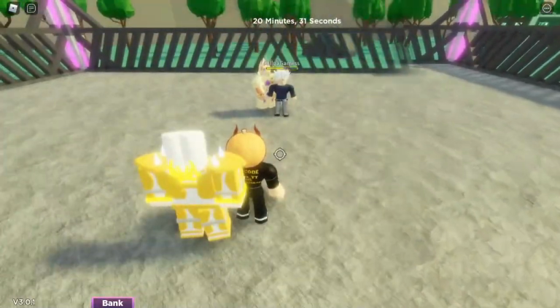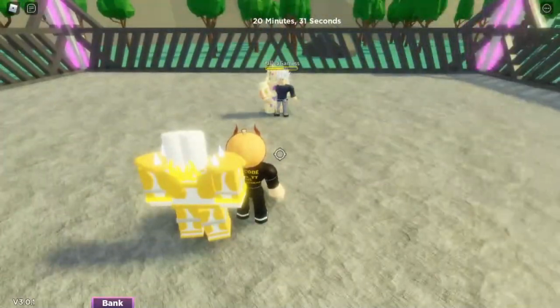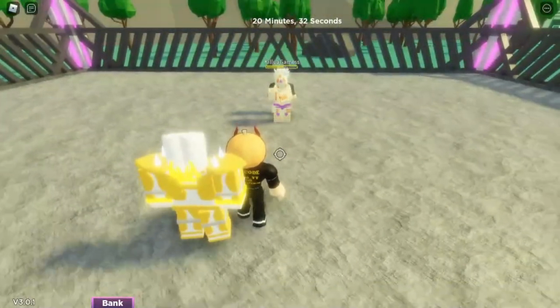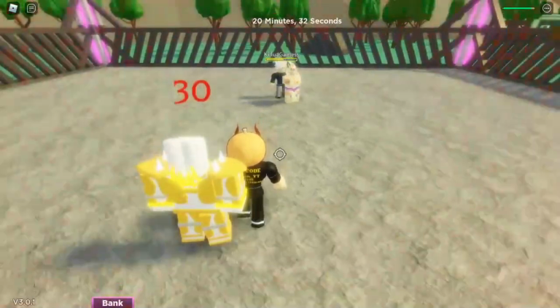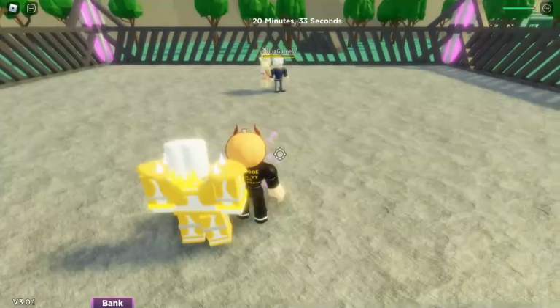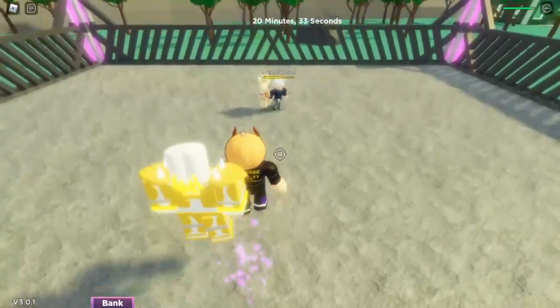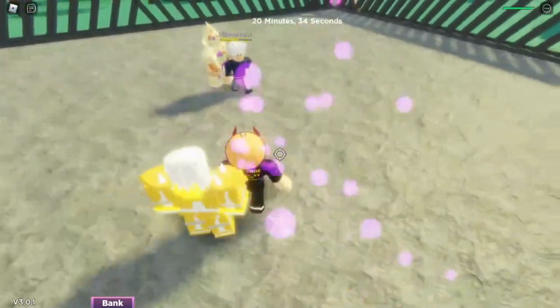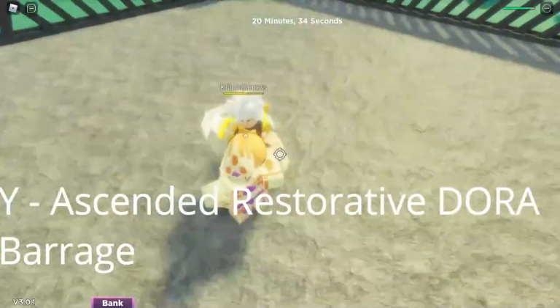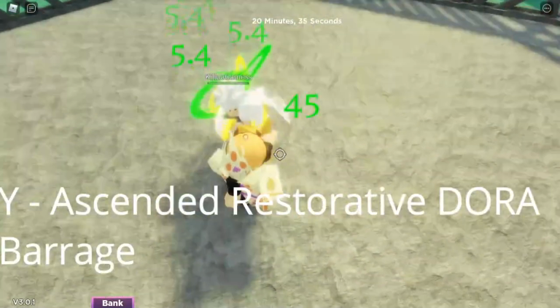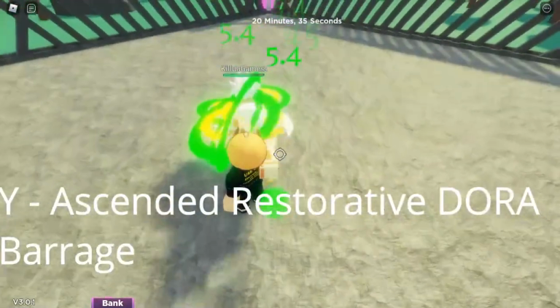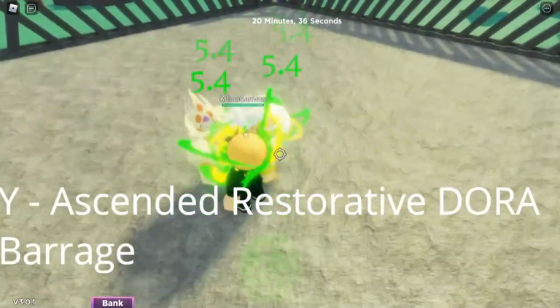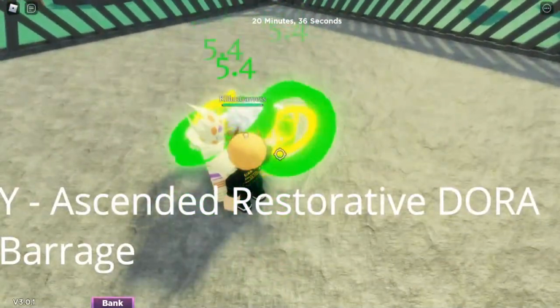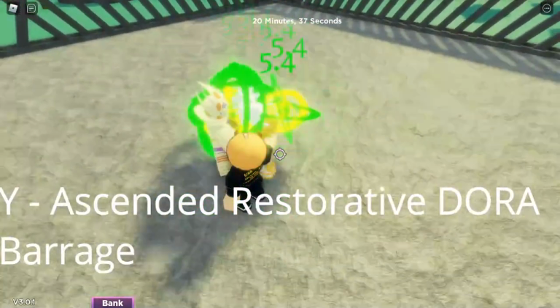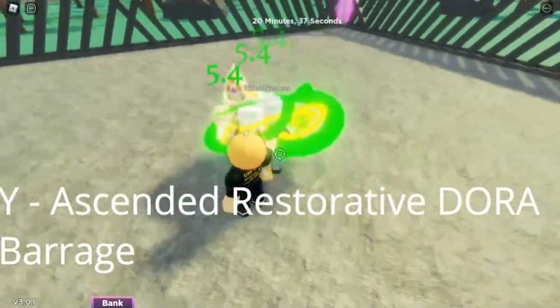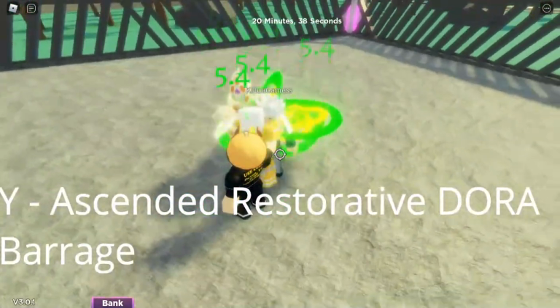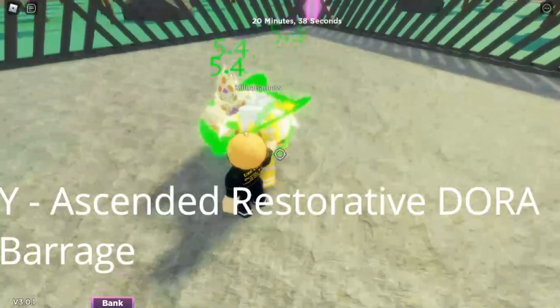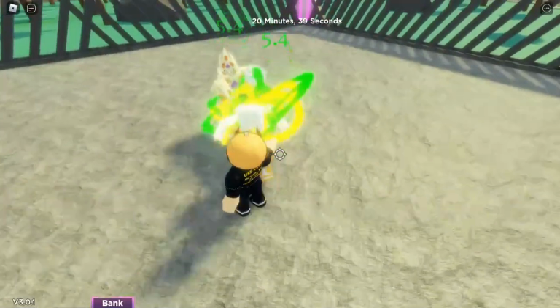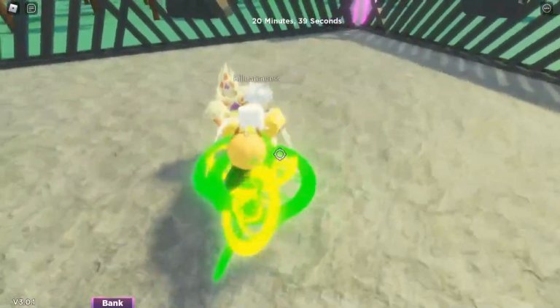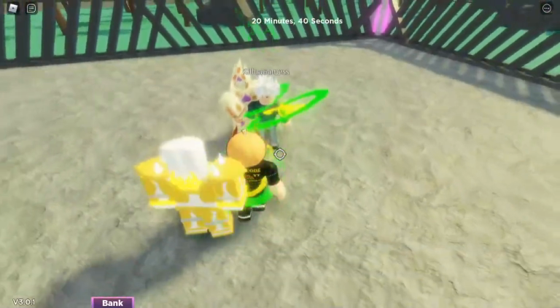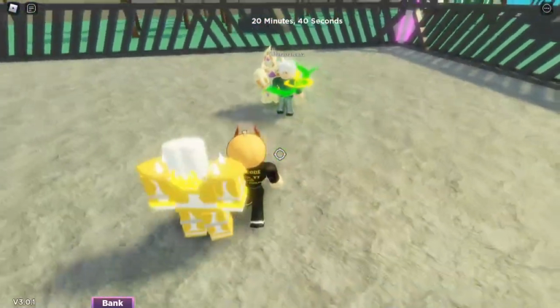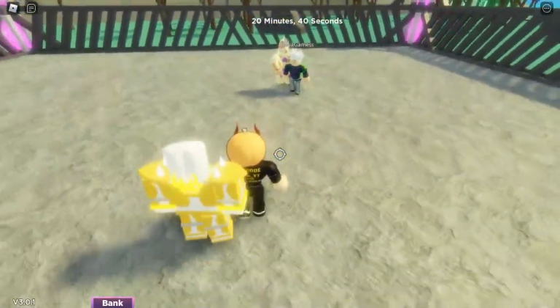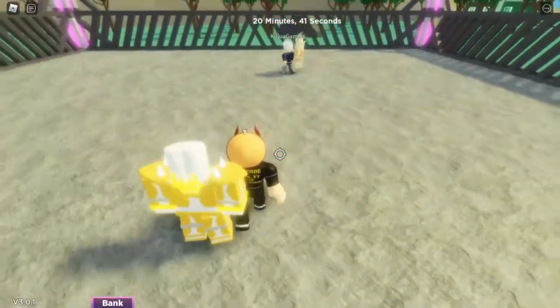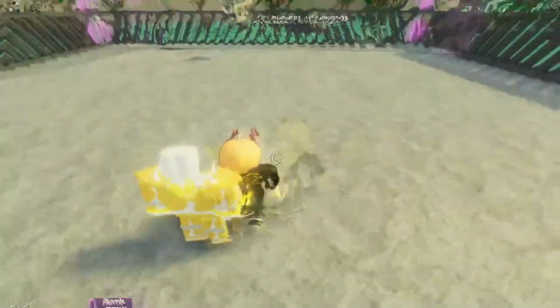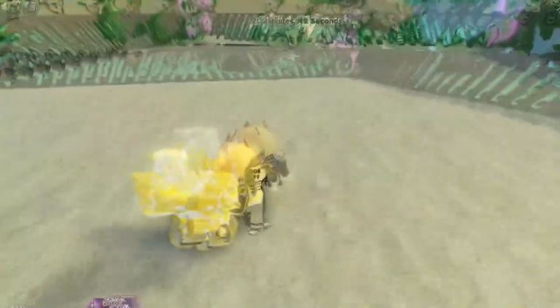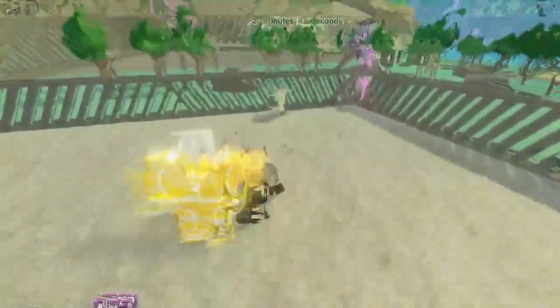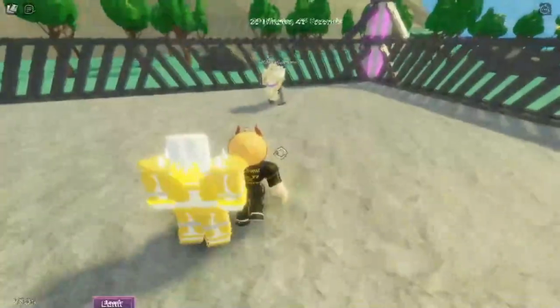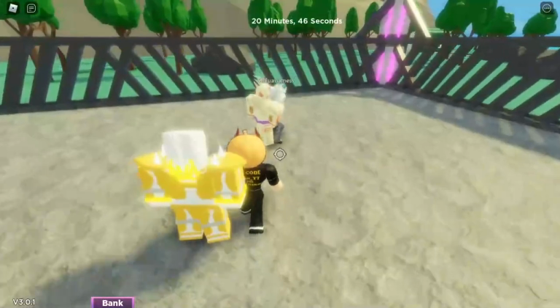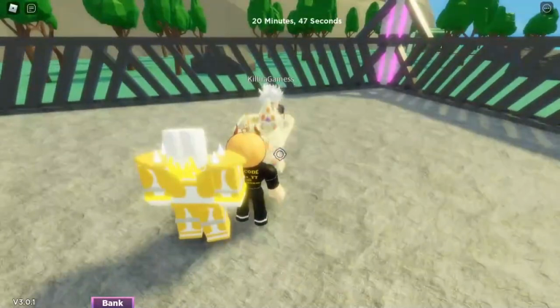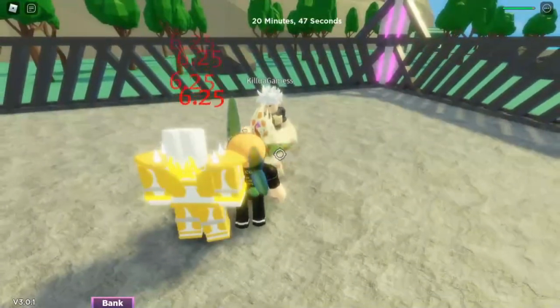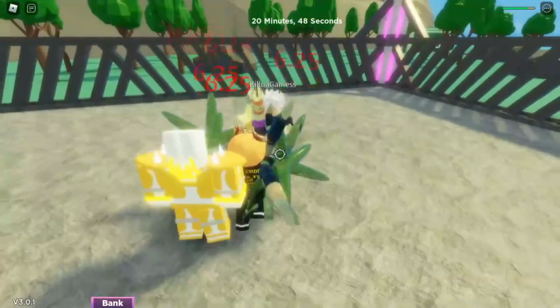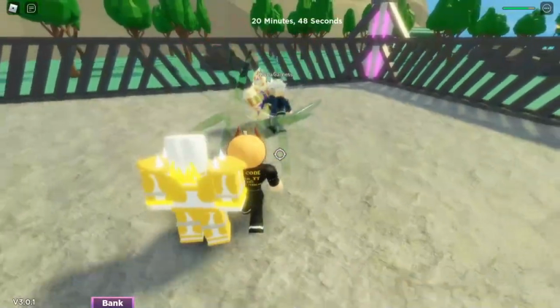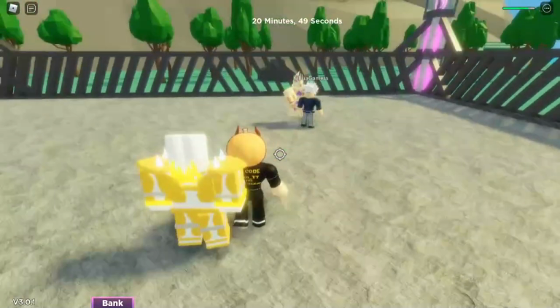So the next move is Restorative Dora Barrage. You press Y, and you can heal your opponent or your friend. For the next move, I need him to hit me.